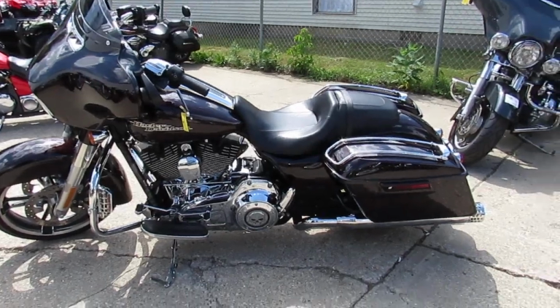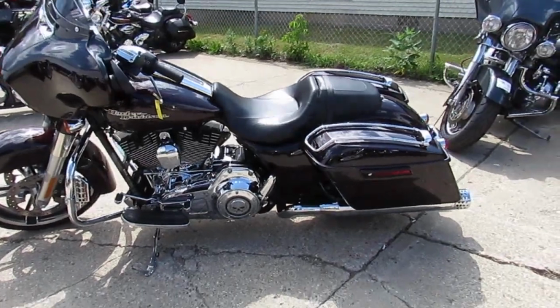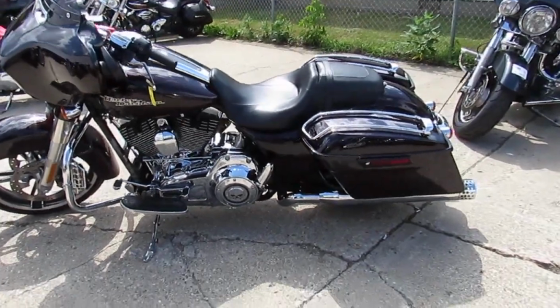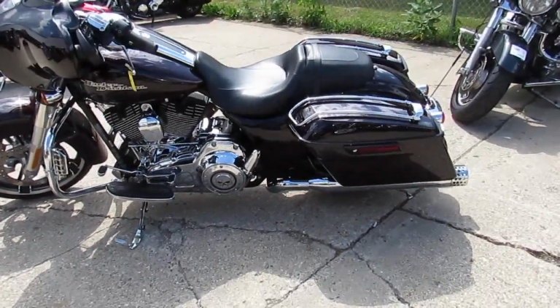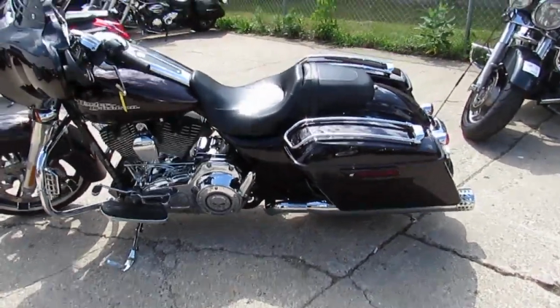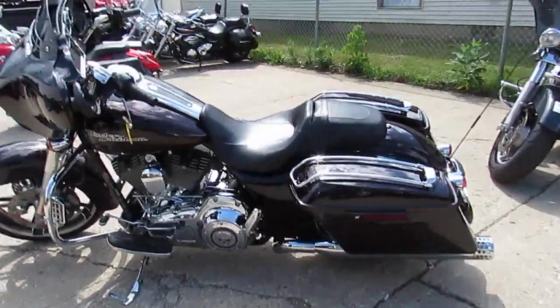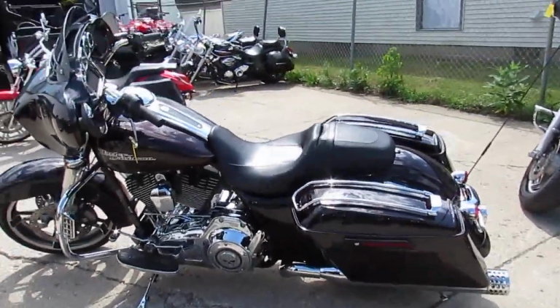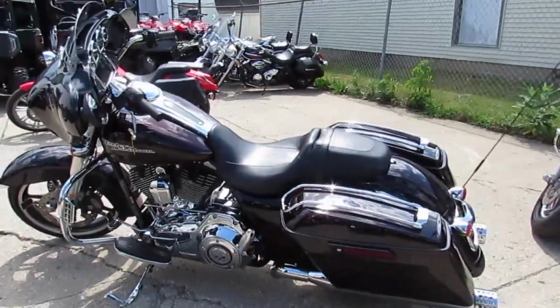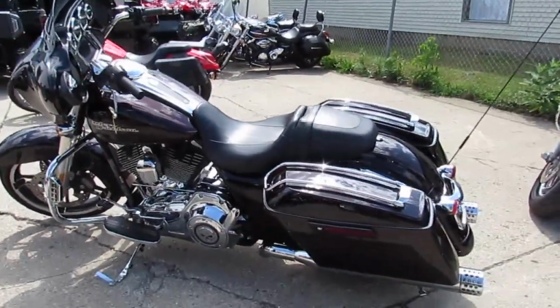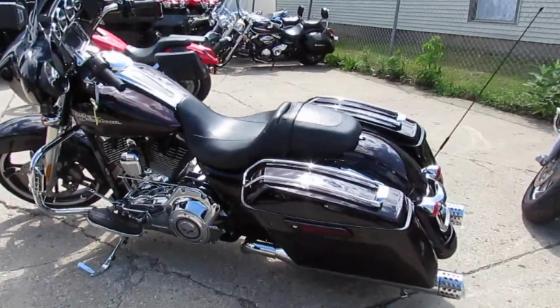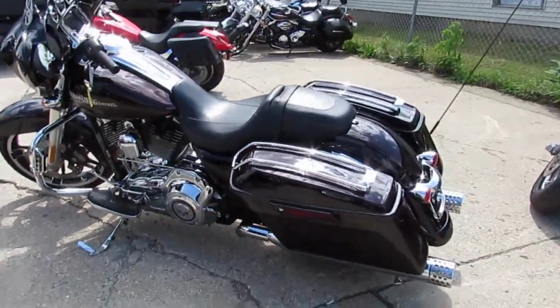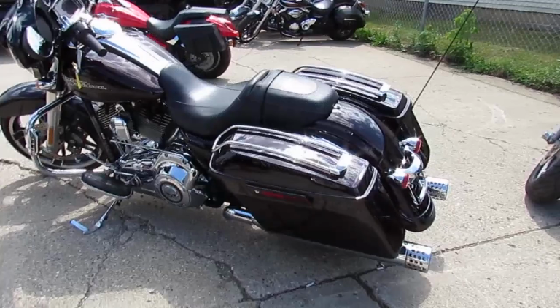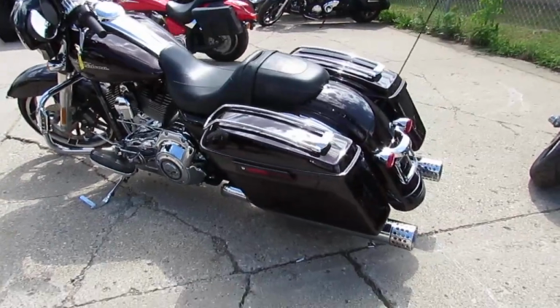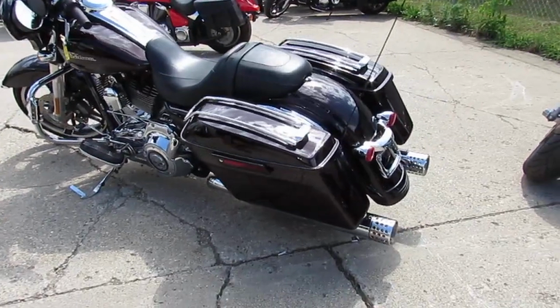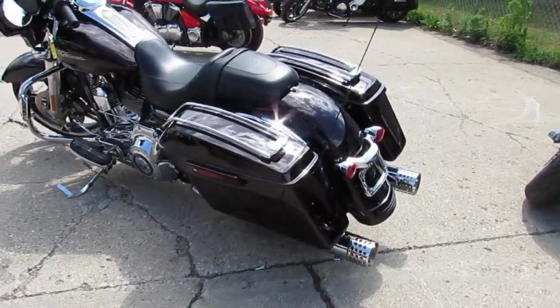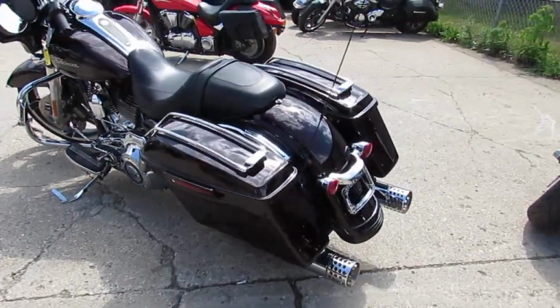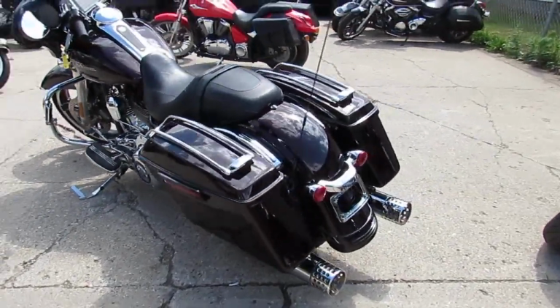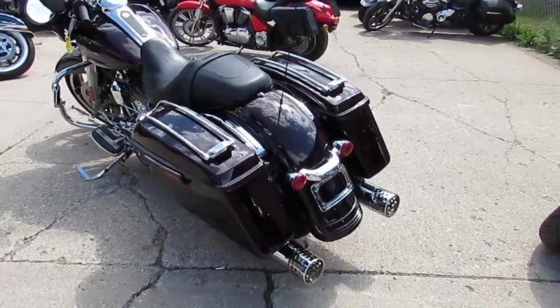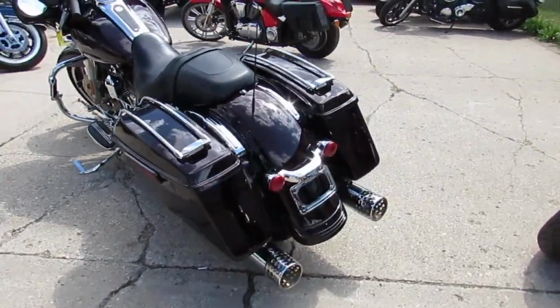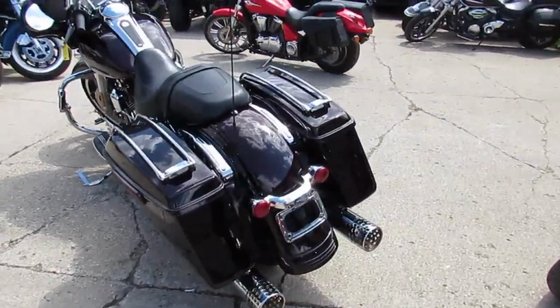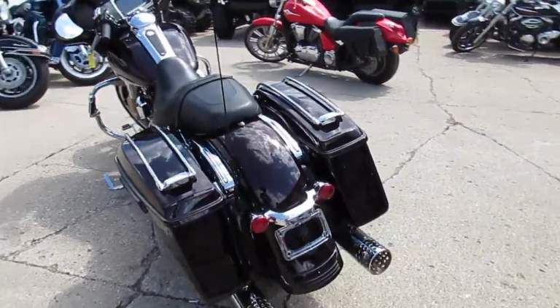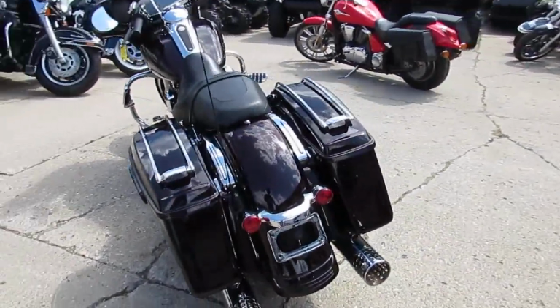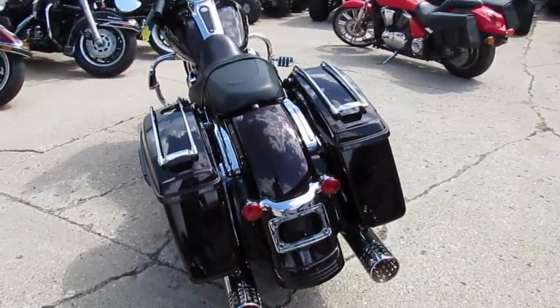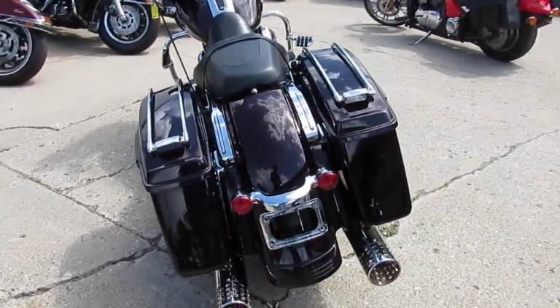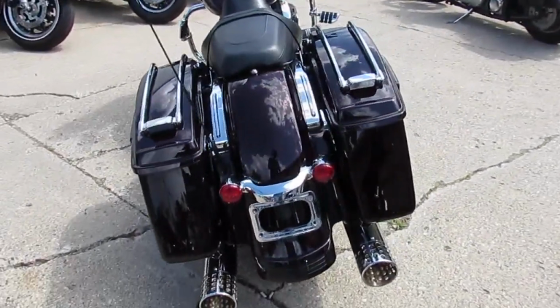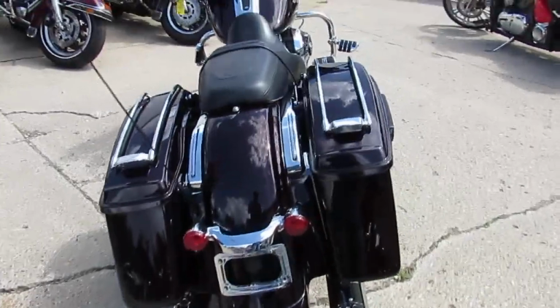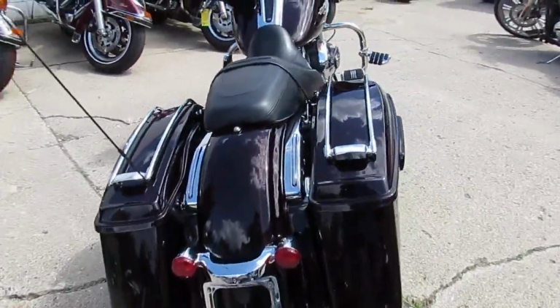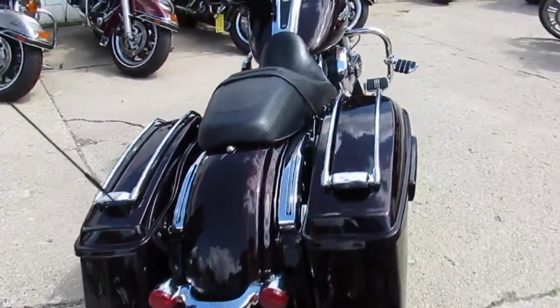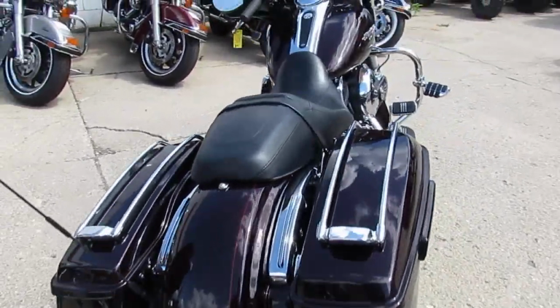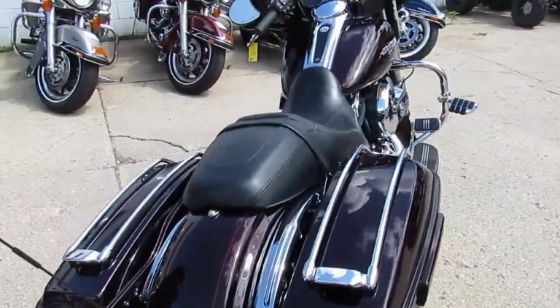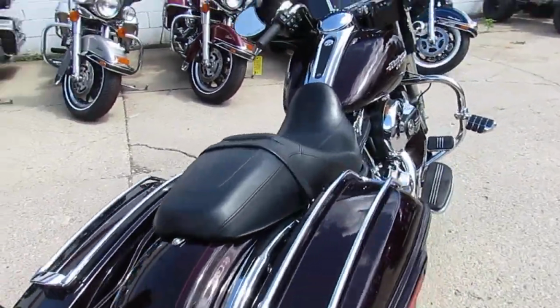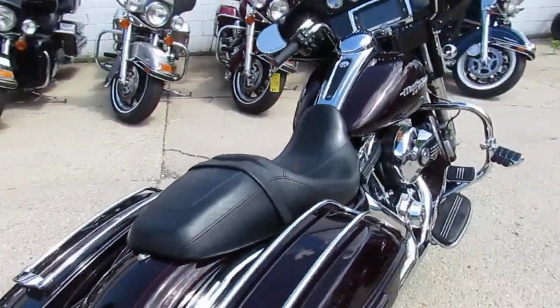Hey guys, it's ApprovalPowerSports.com here doing some videos on our used bikes. We got over 300 used Harleys, guaranteed financing, and leasing programs. I'm going to show you this one today — it's a really cool one.